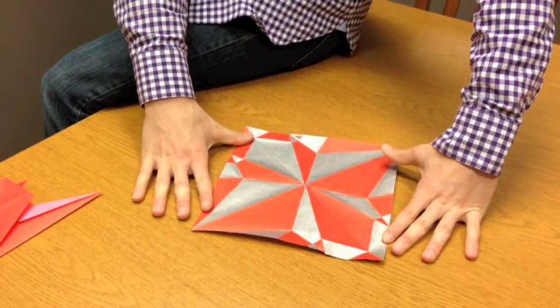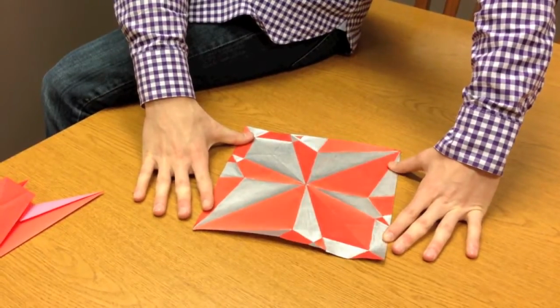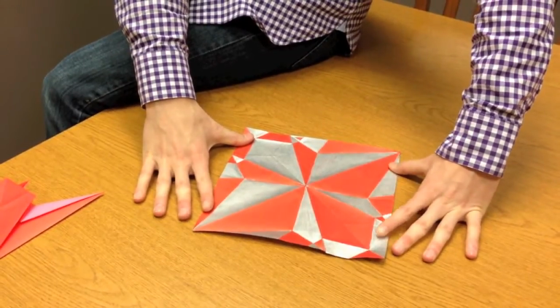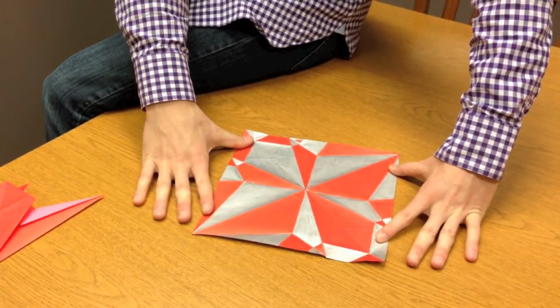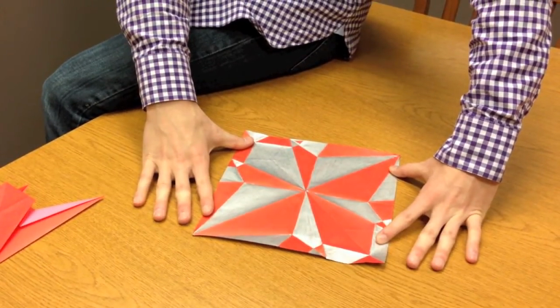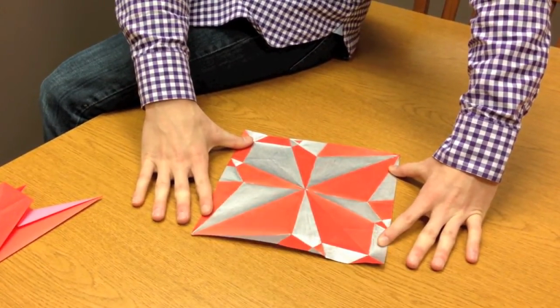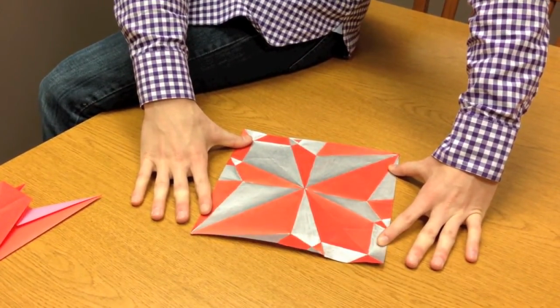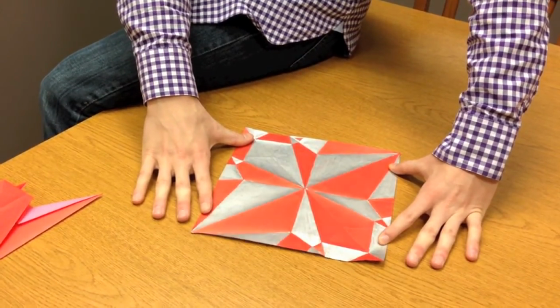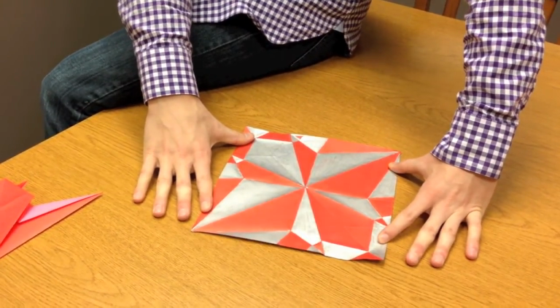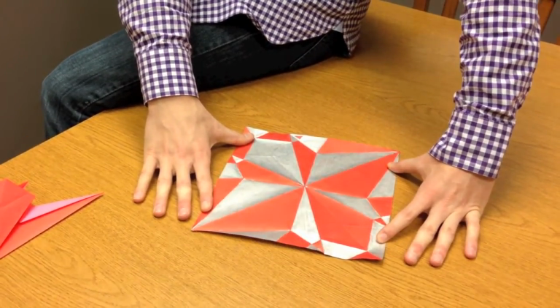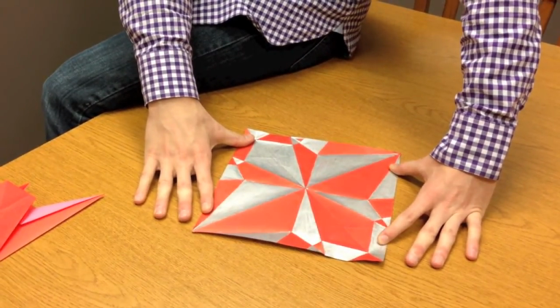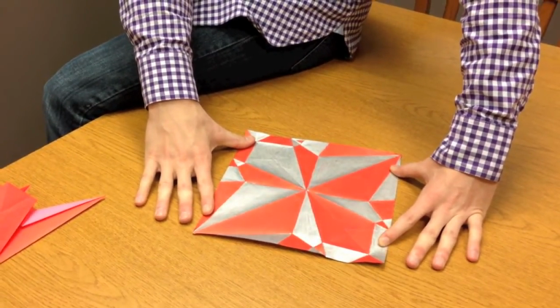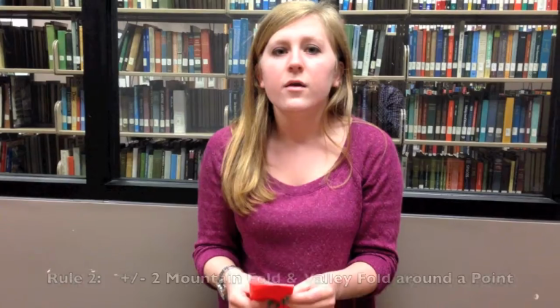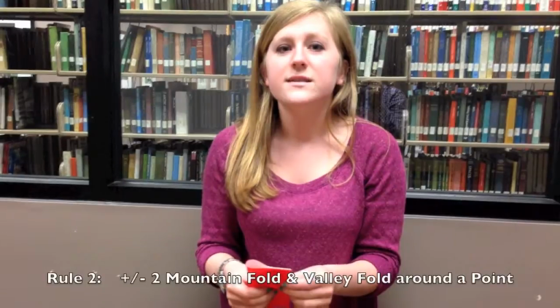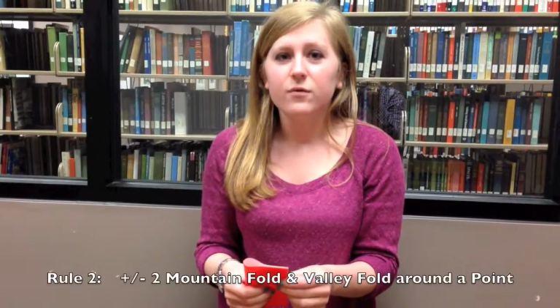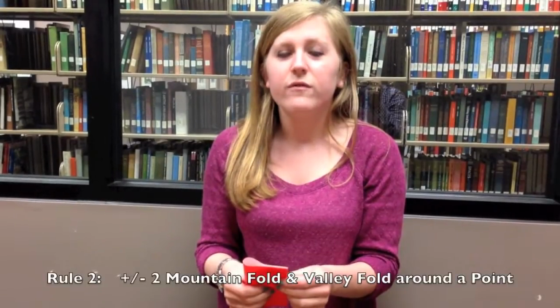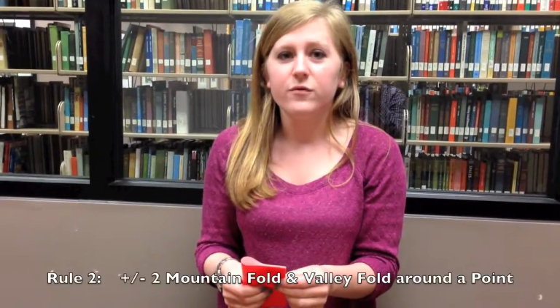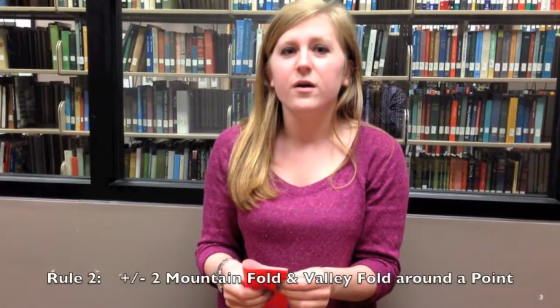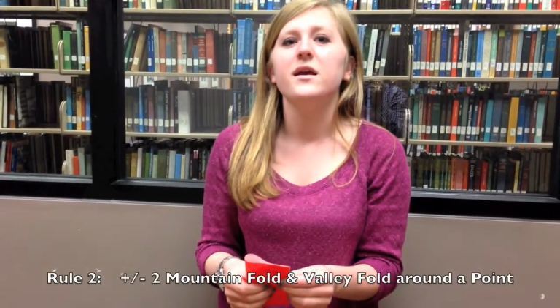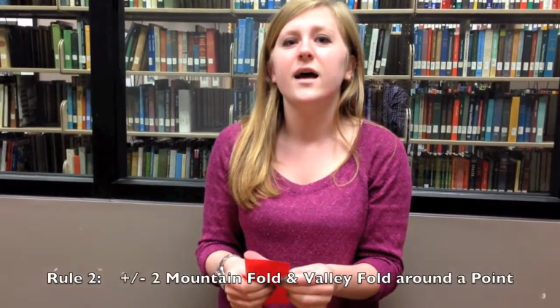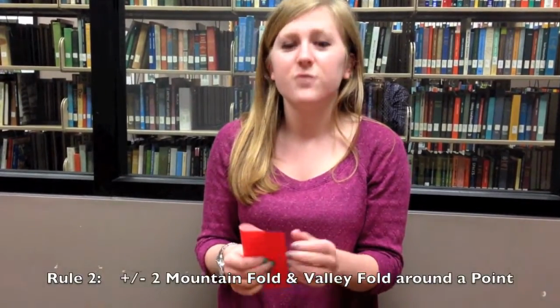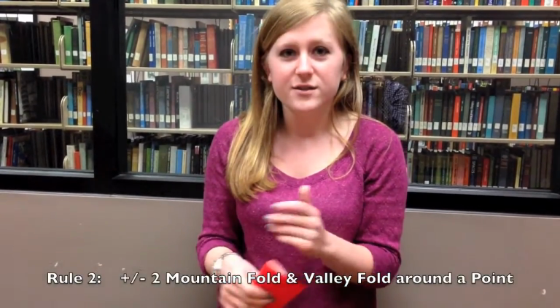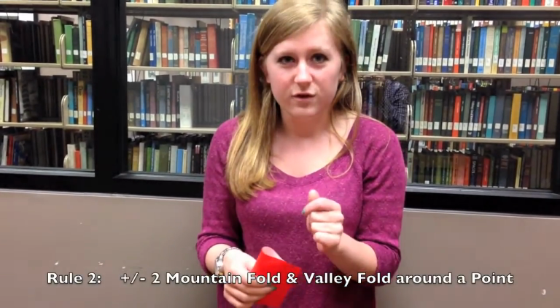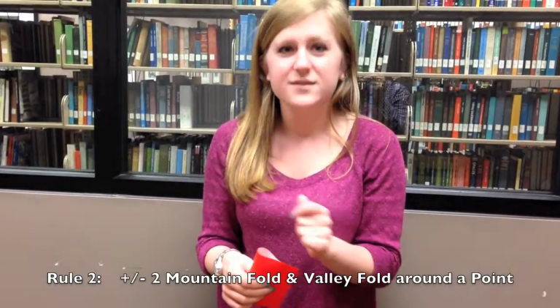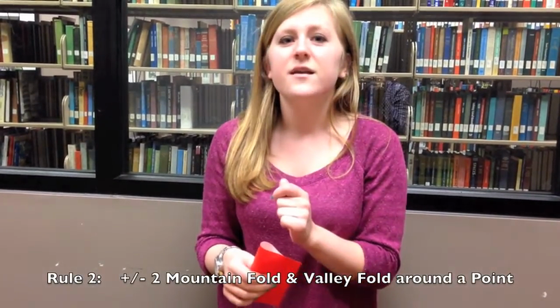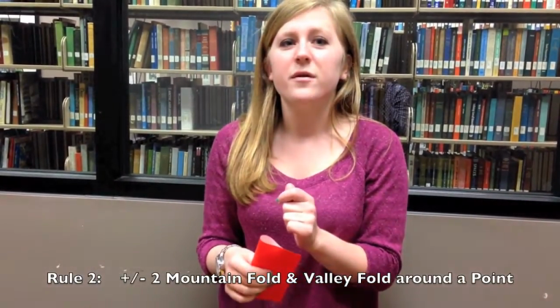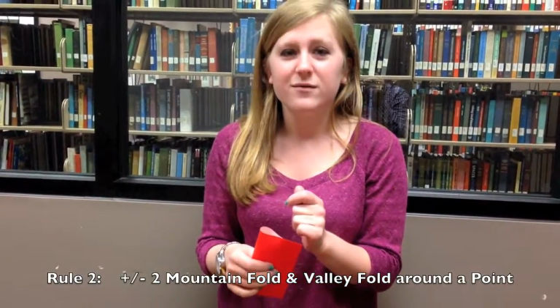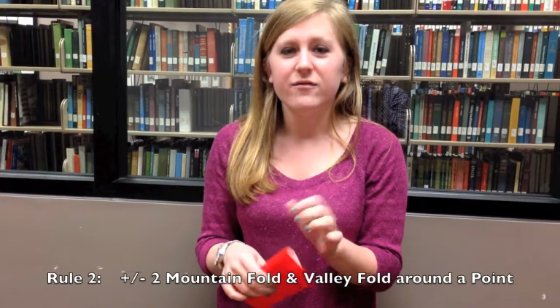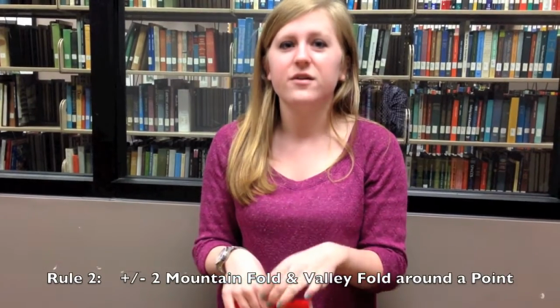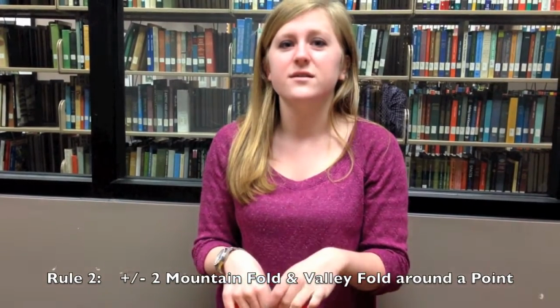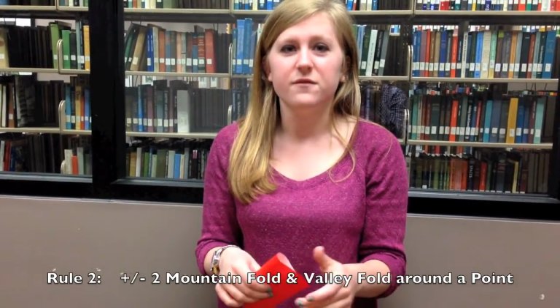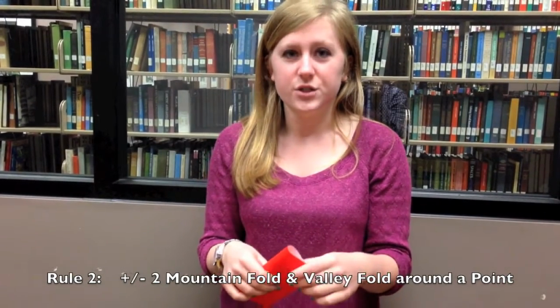If you introduce a third color, it's going to break the origami rules. The second rule of flat-folded origami is that surrounding a single vertex, the number of mountain and valley creases is going to differ by two.